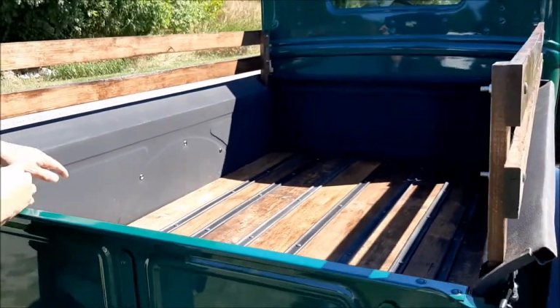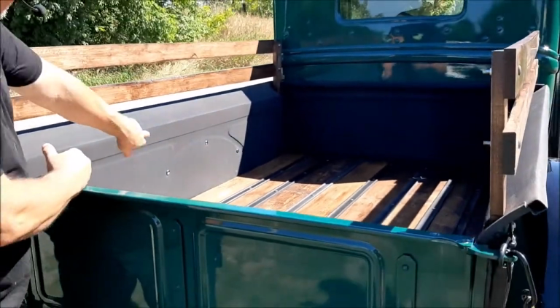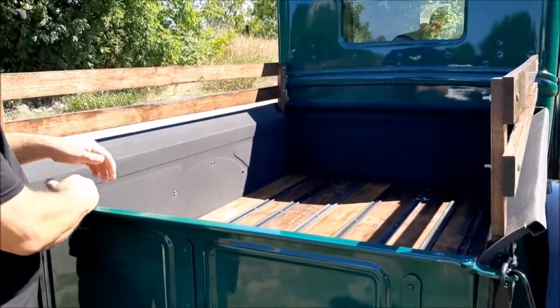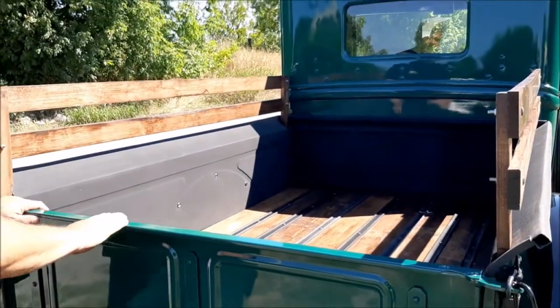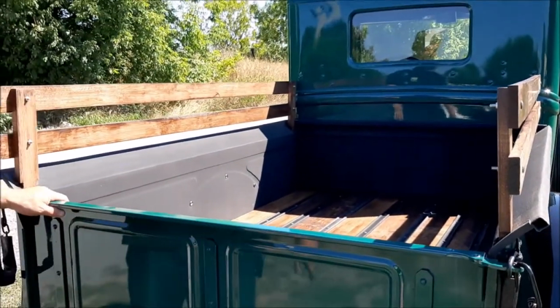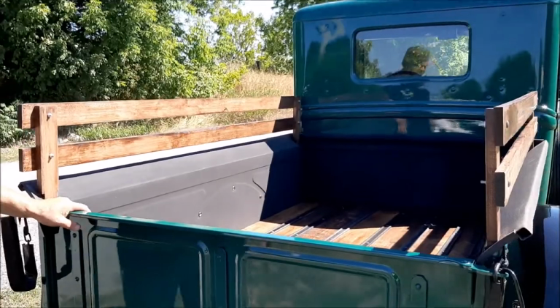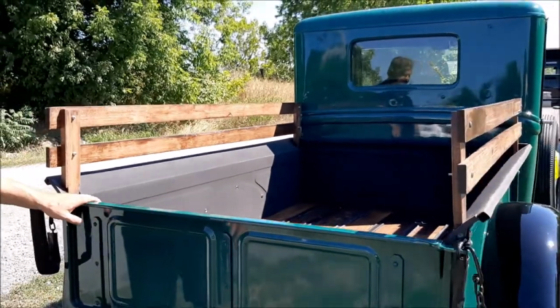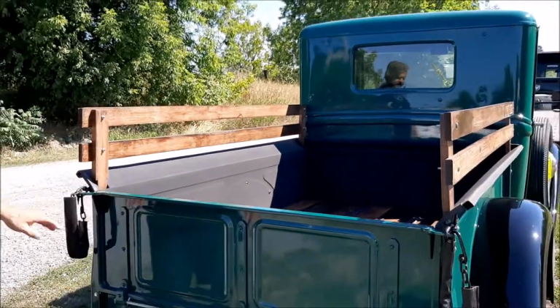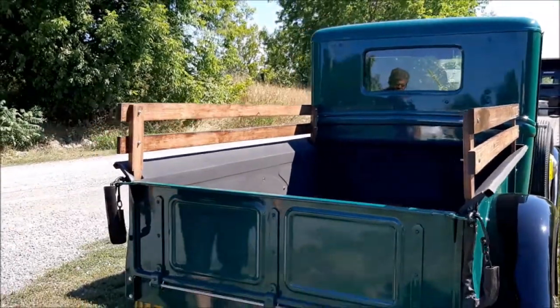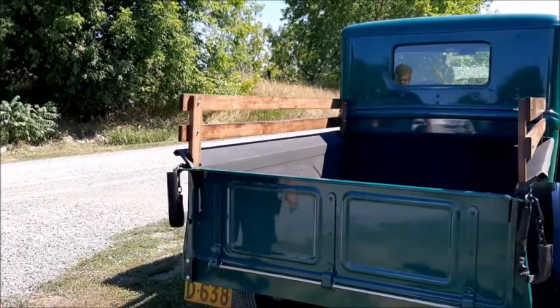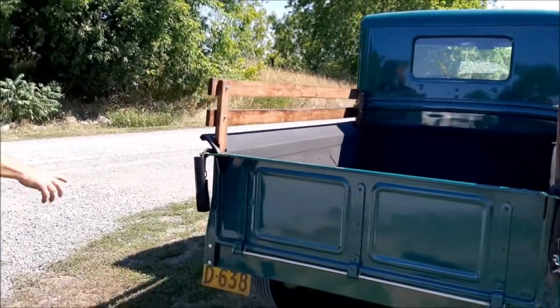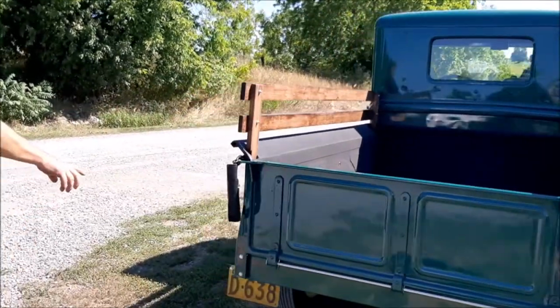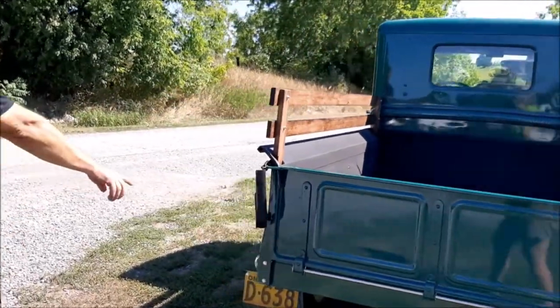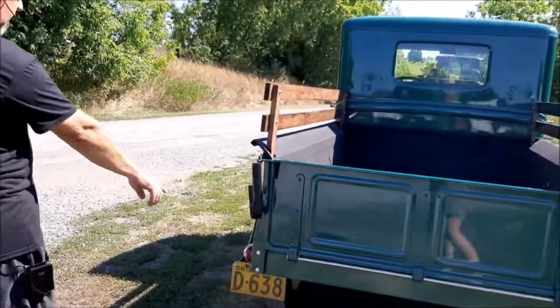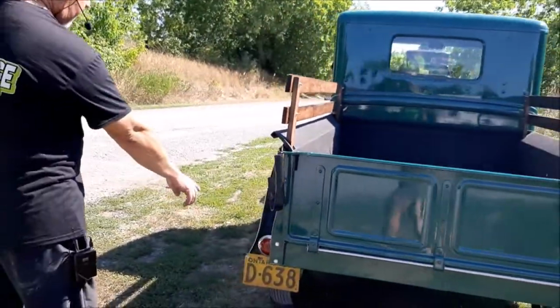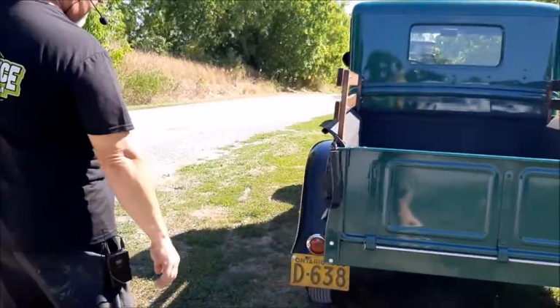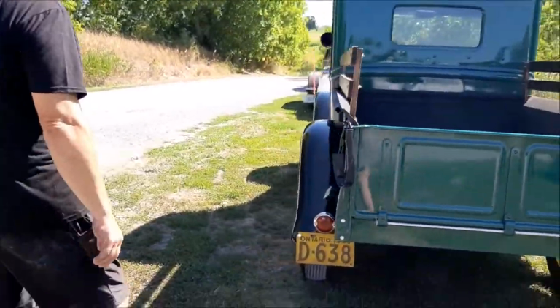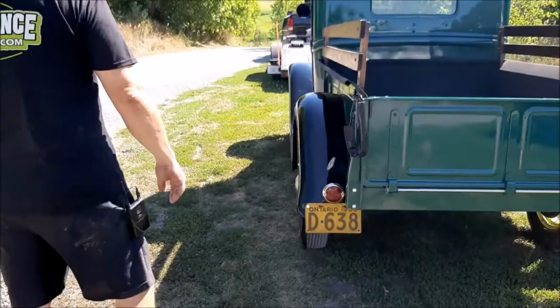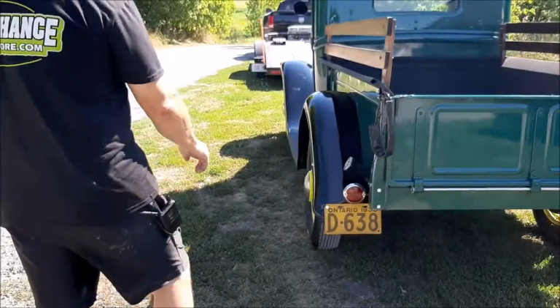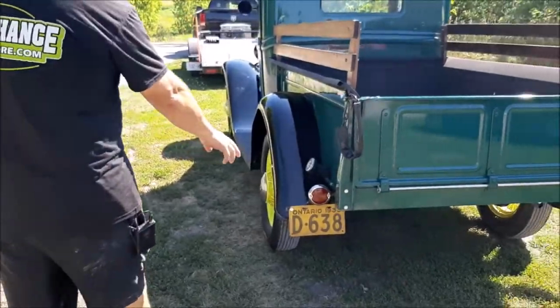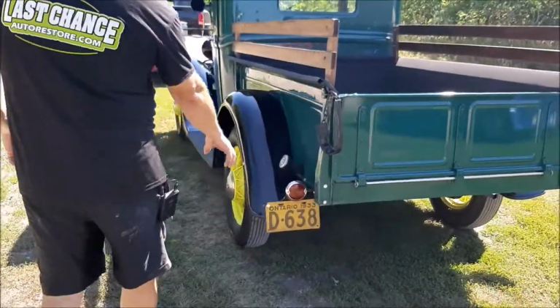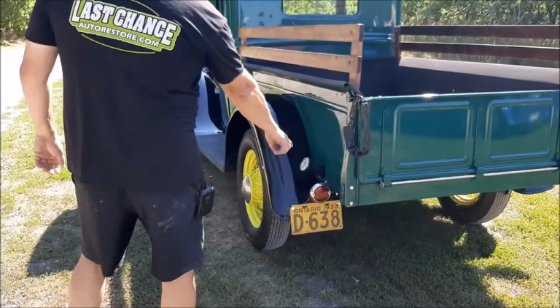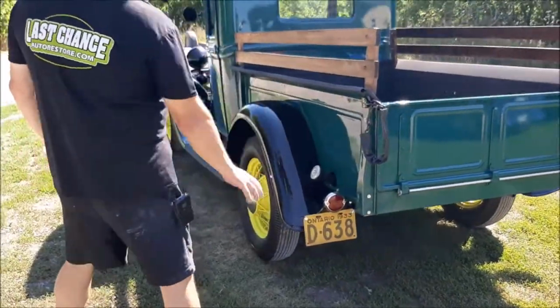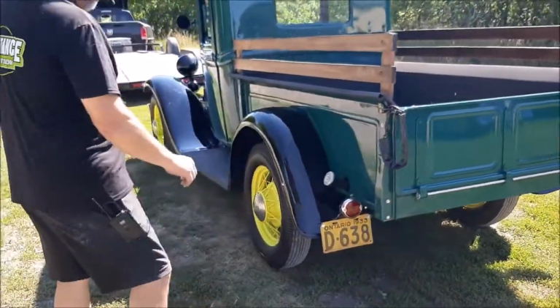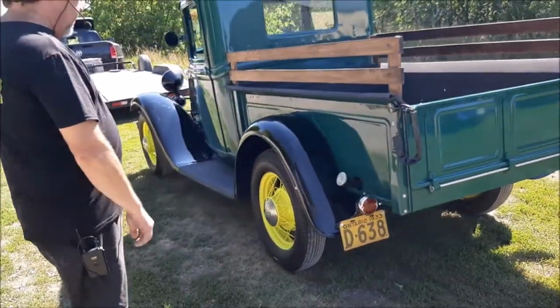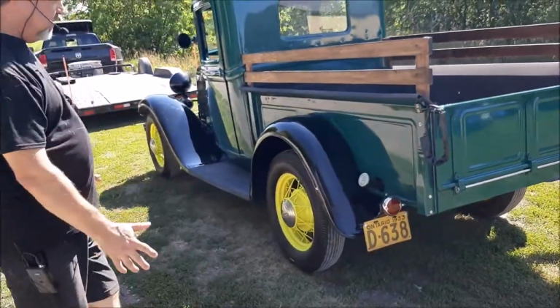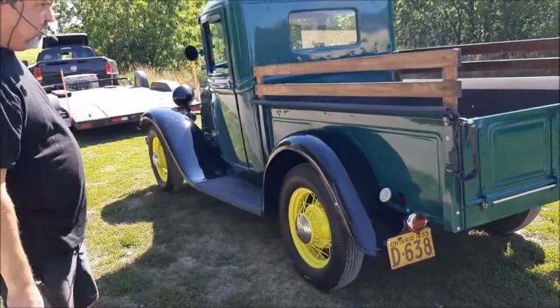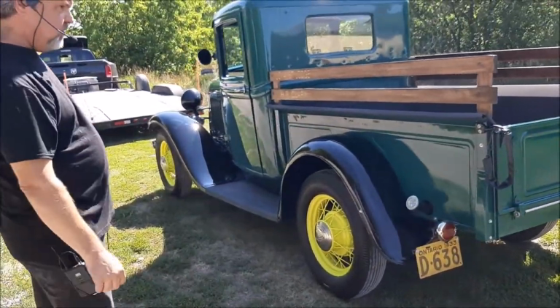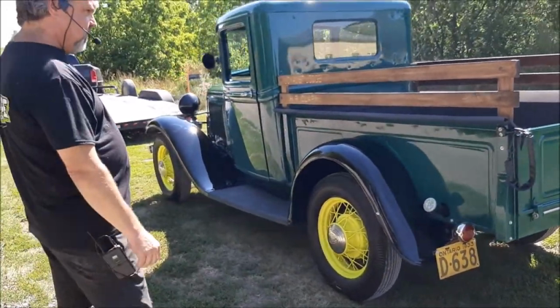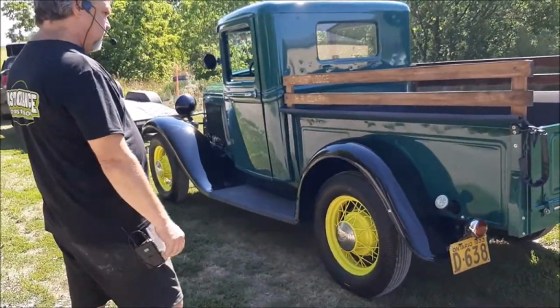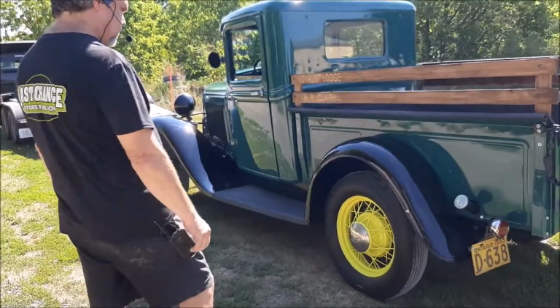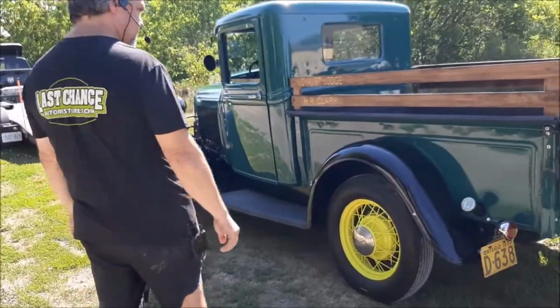We've got stainless hardware to fasten the fenders on. There's a single tail light on the back for brakes, and that's hand signals for turn signals themselves.